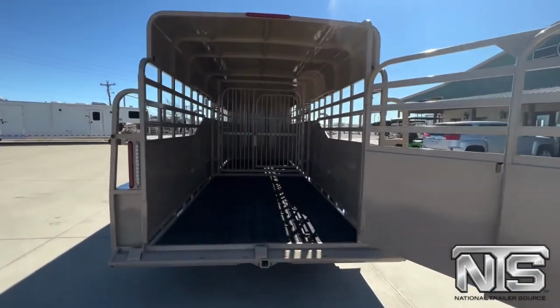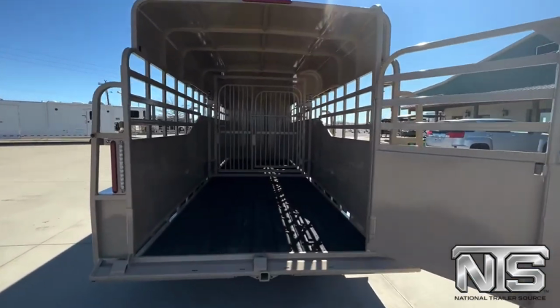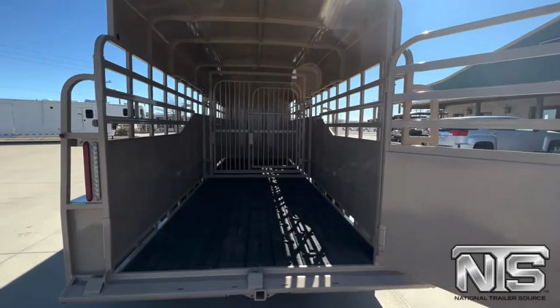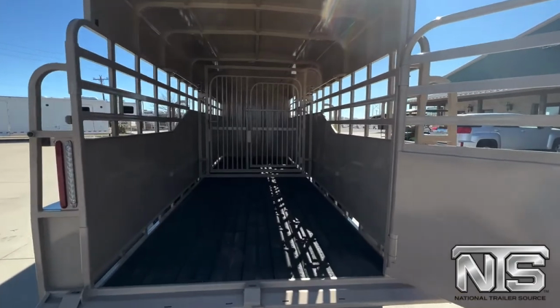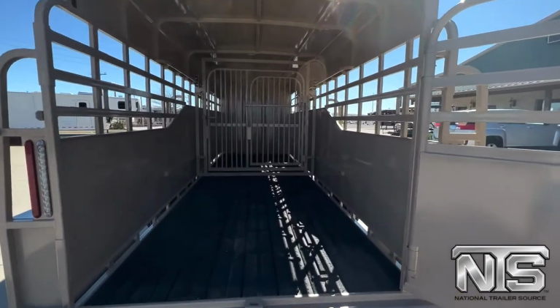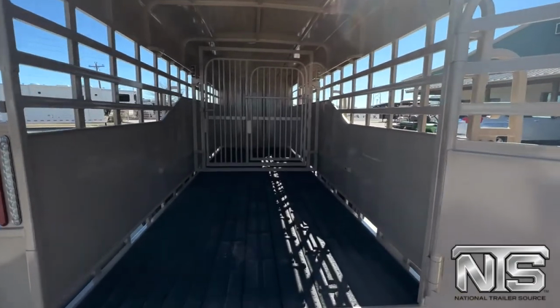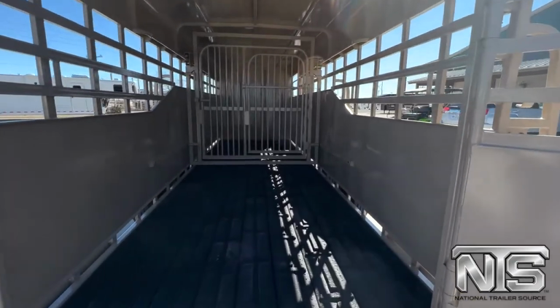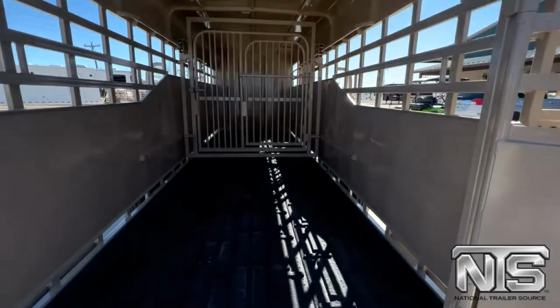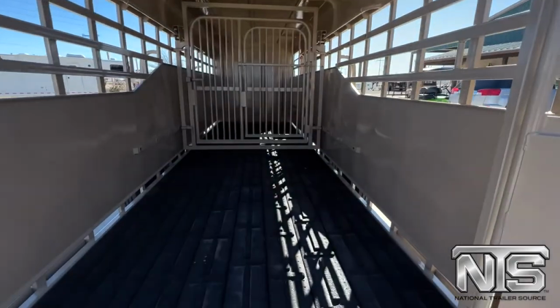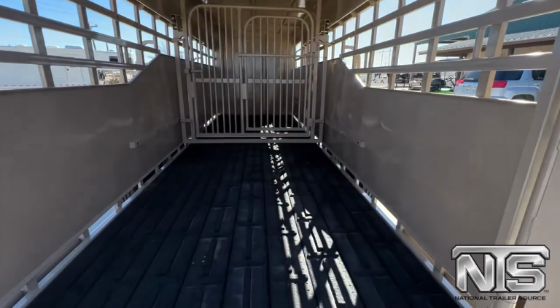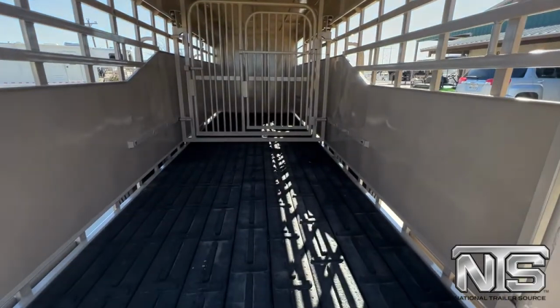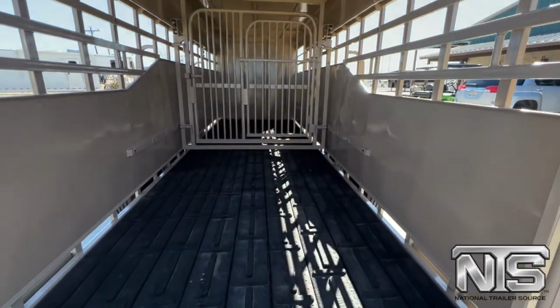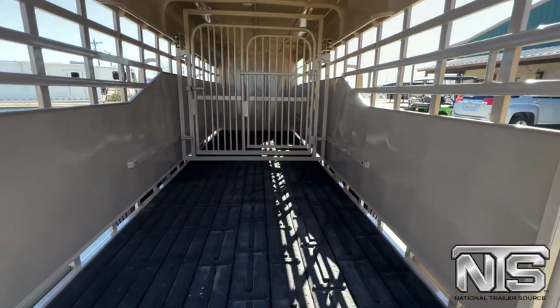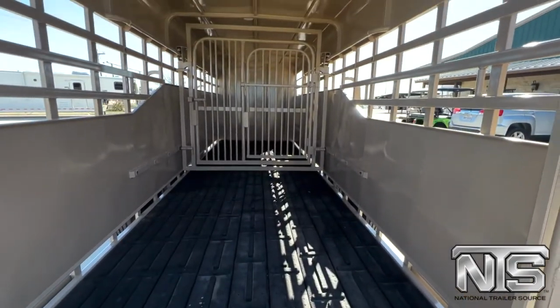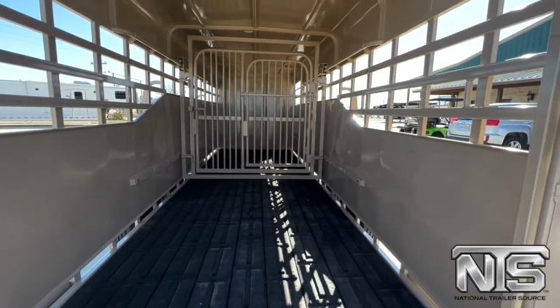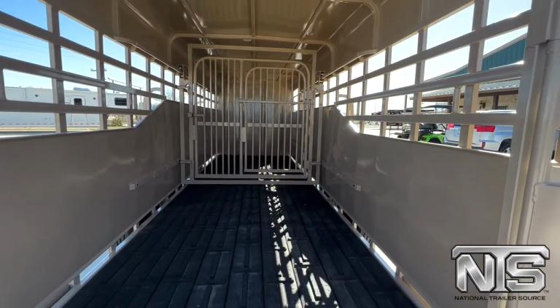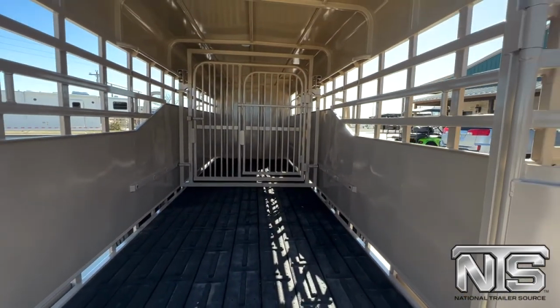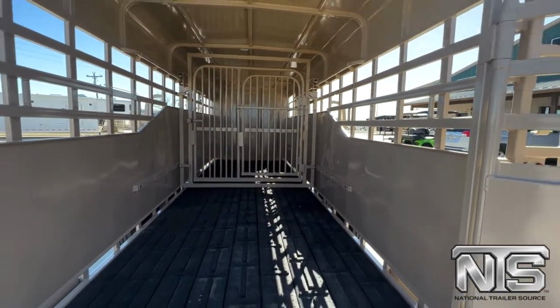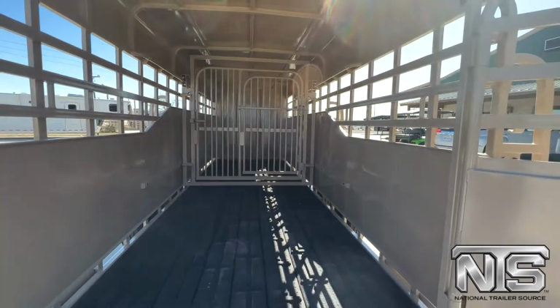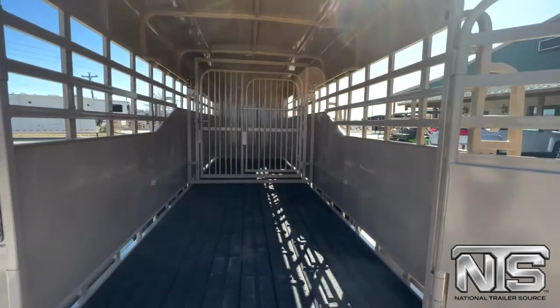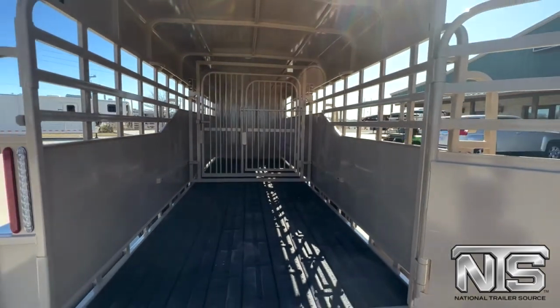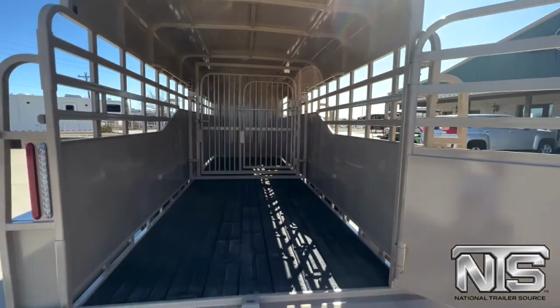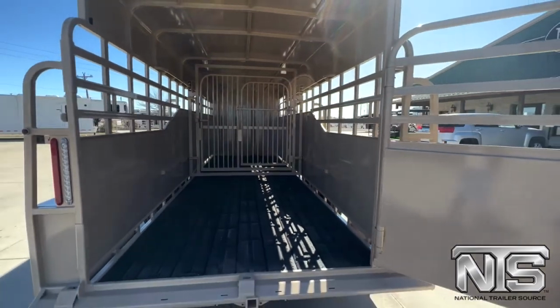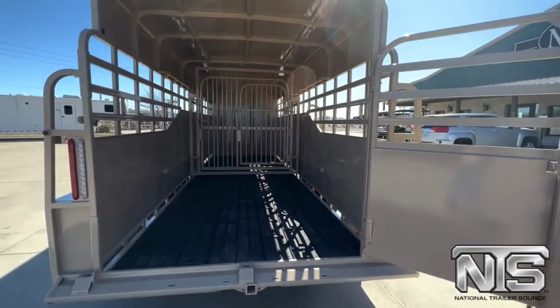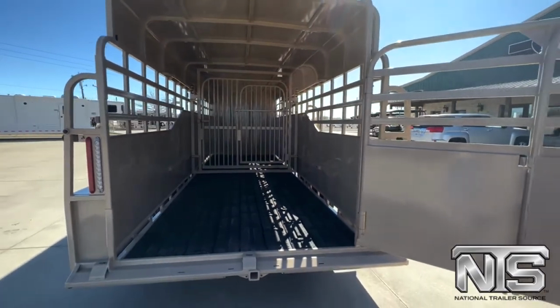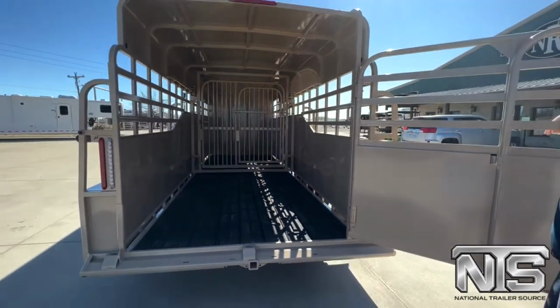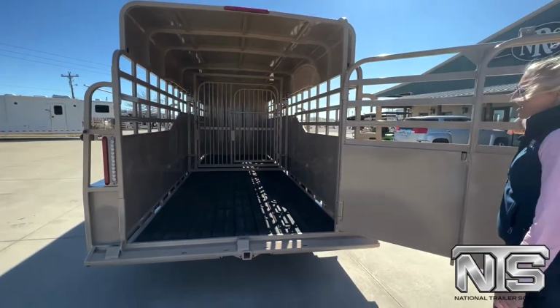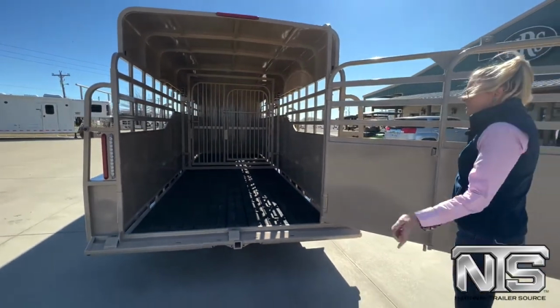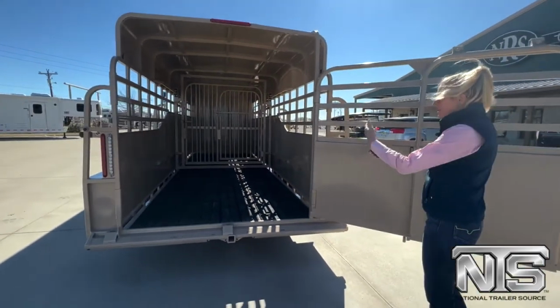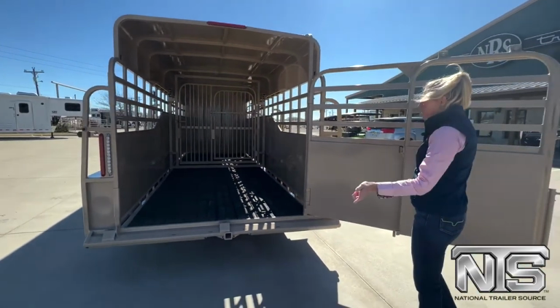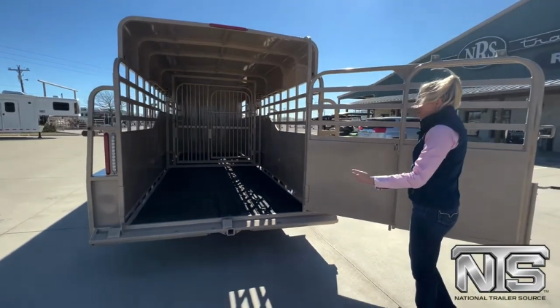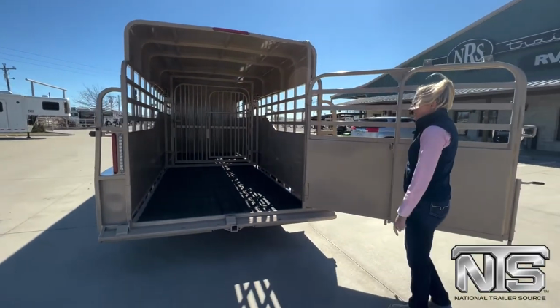We've got a cleated floor in here. That cut gate is a floating cut gate, so you can move that around to set it wherever you need it. There's settings all up and down in there.